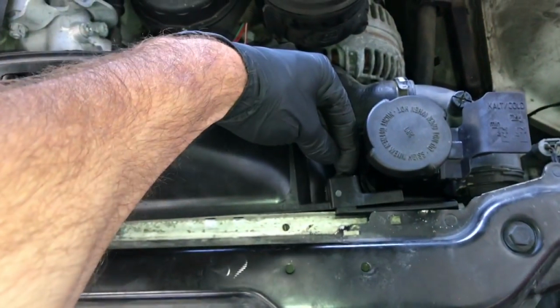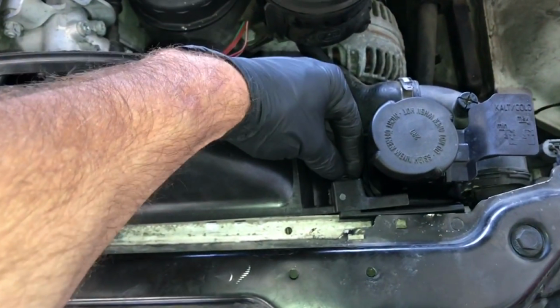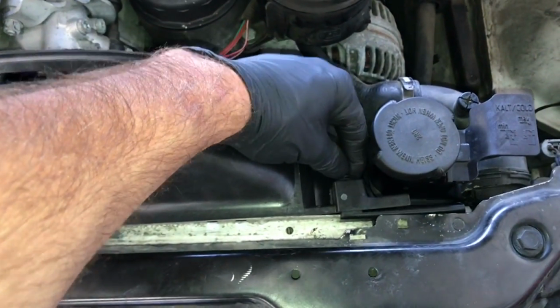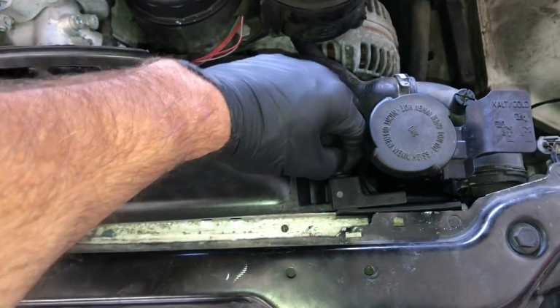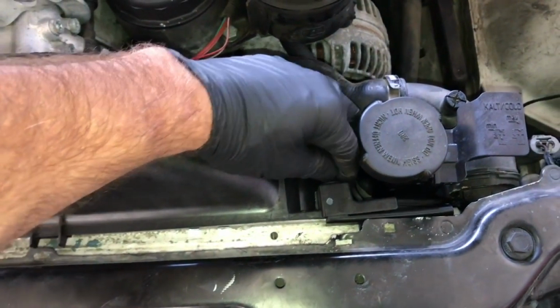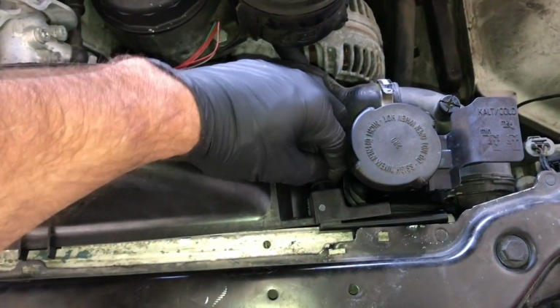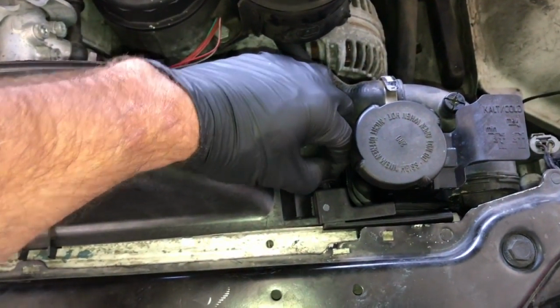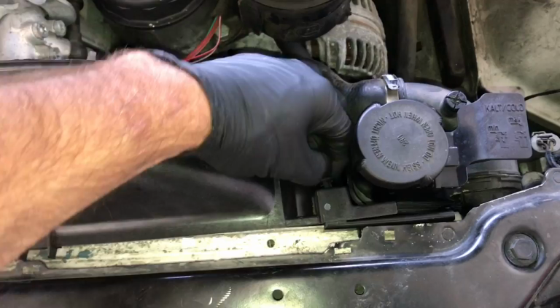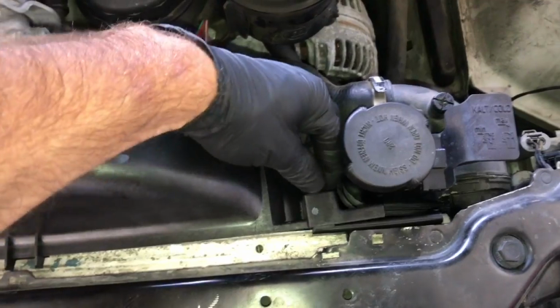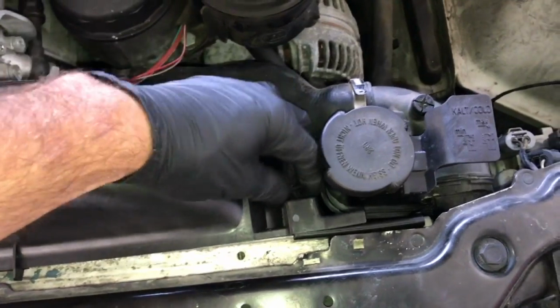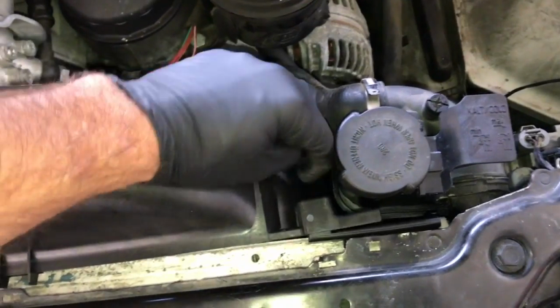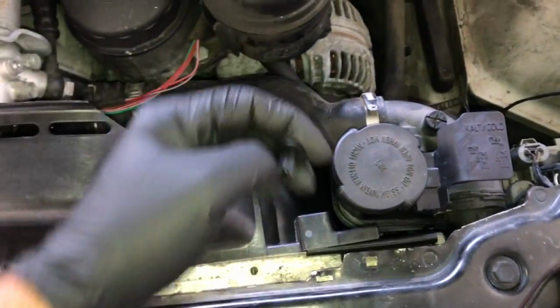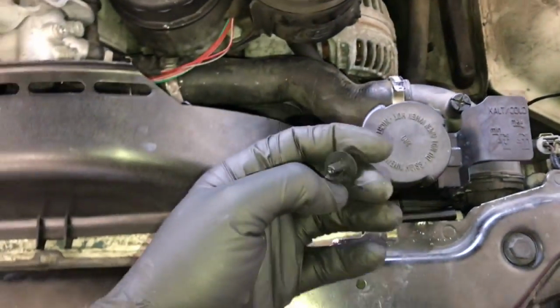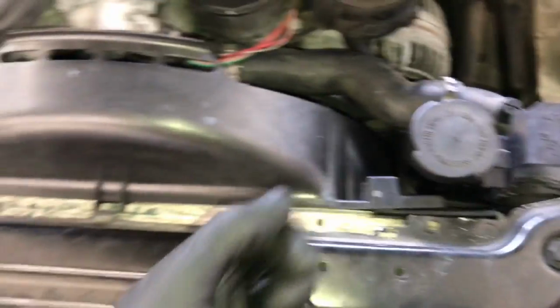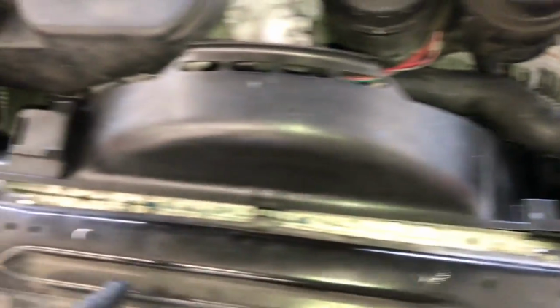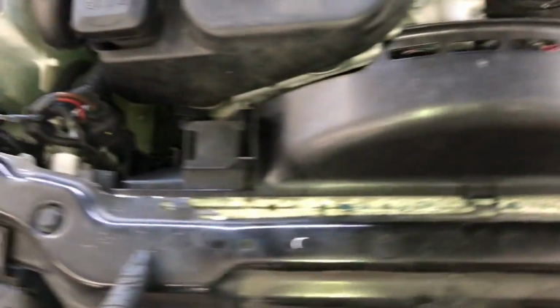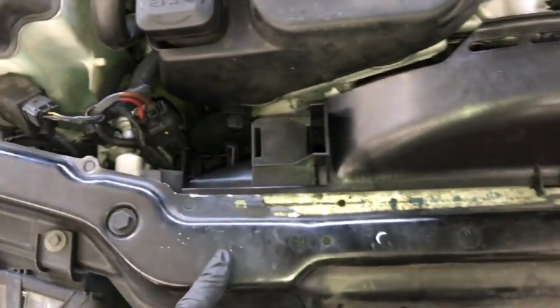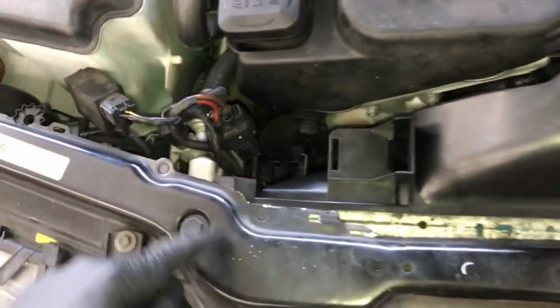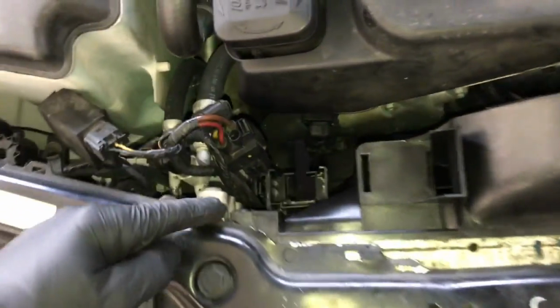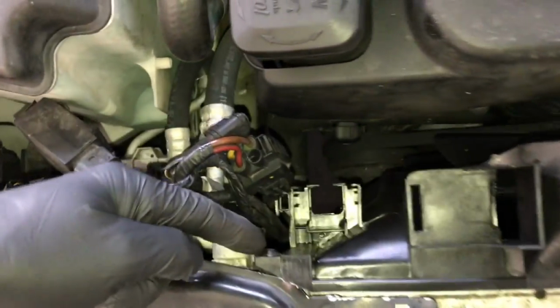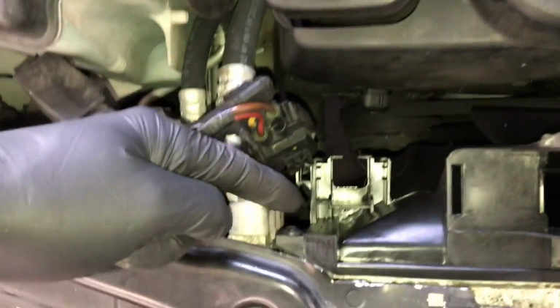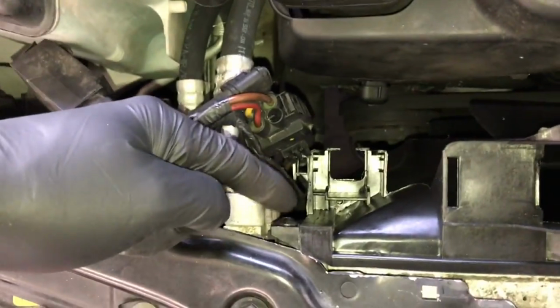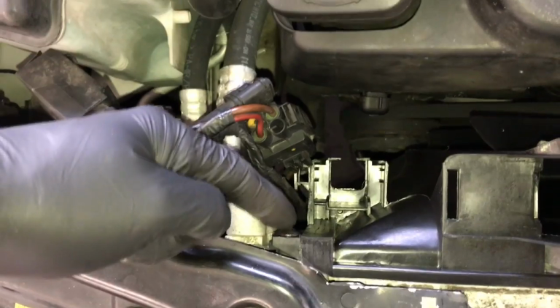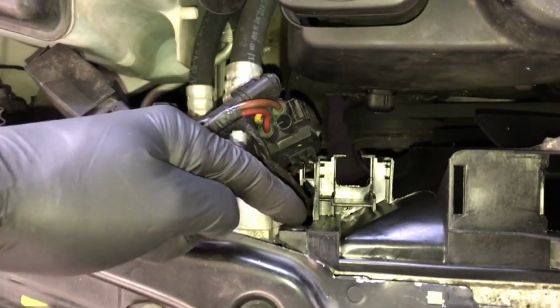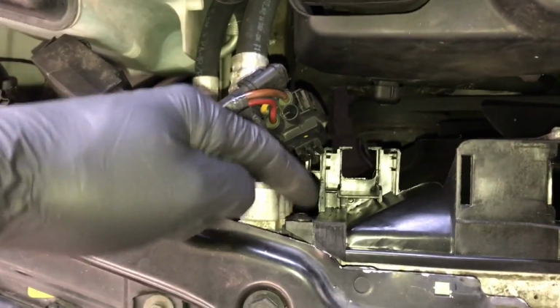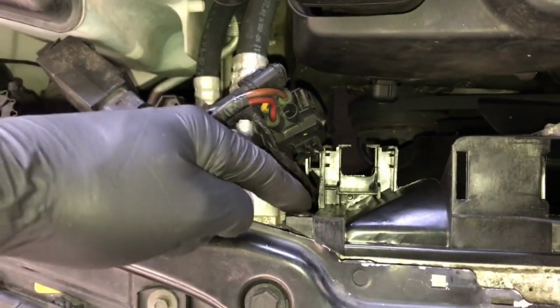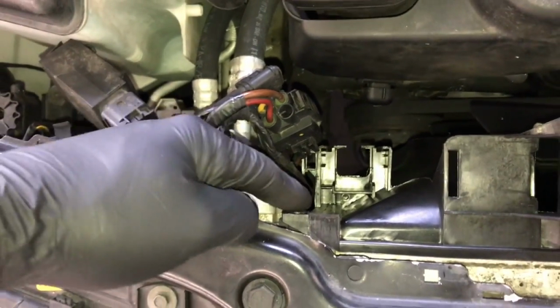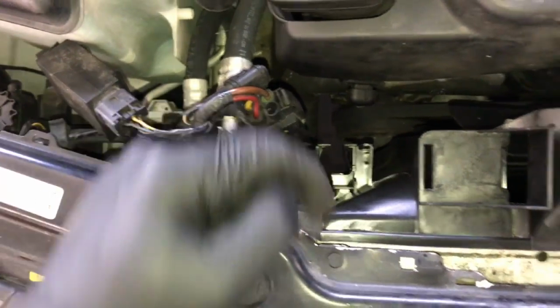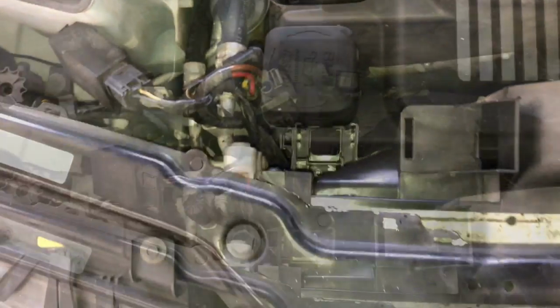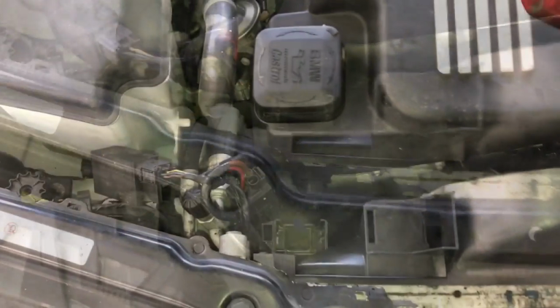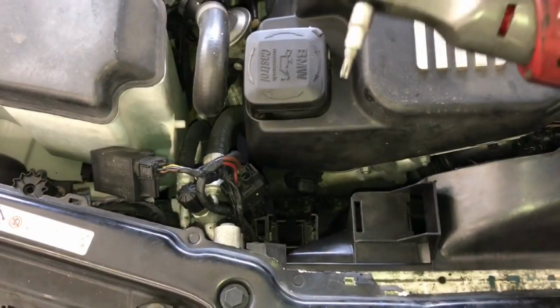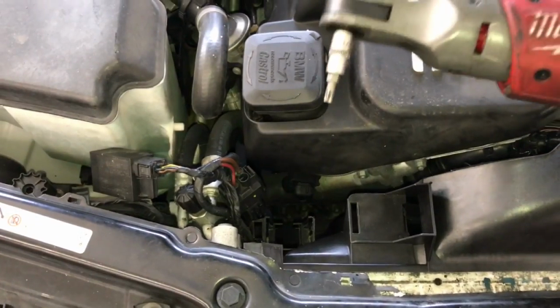Once the fan clutch is spun loose, before taking it all the way off, remove the clip on one side. On the opposite side there's a T25 torx bolt — remove that bolt.